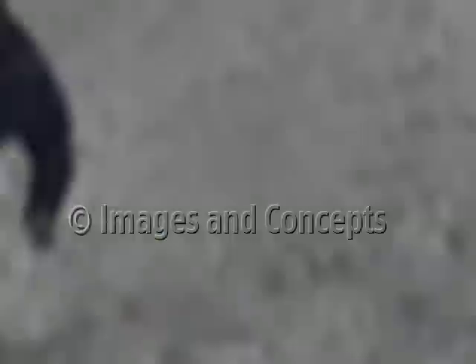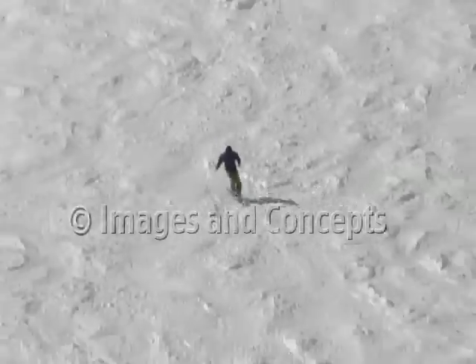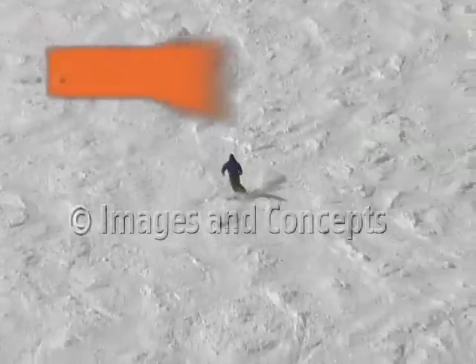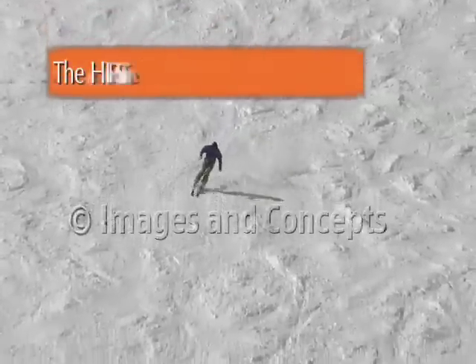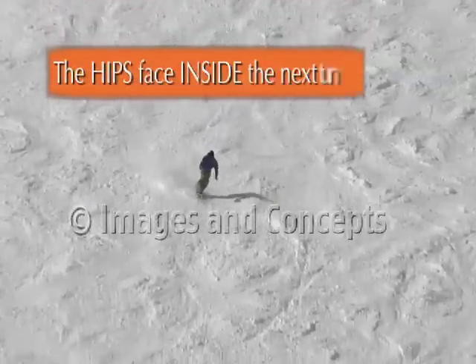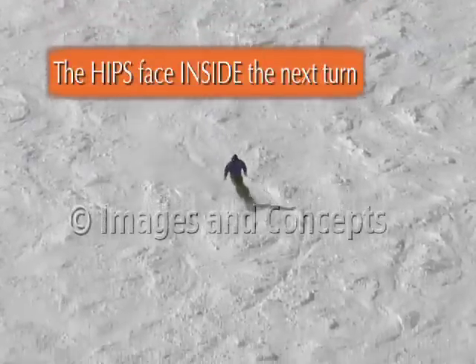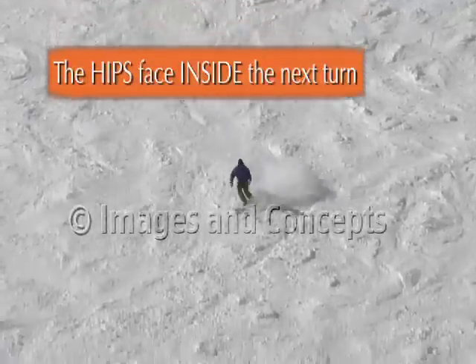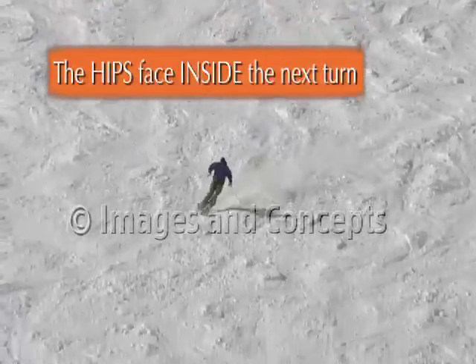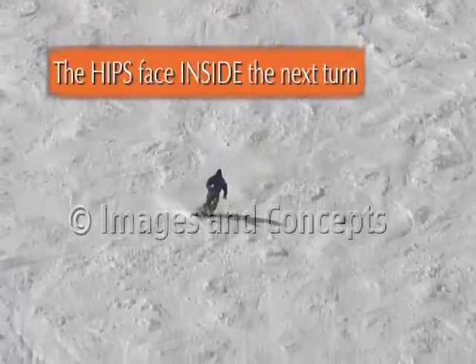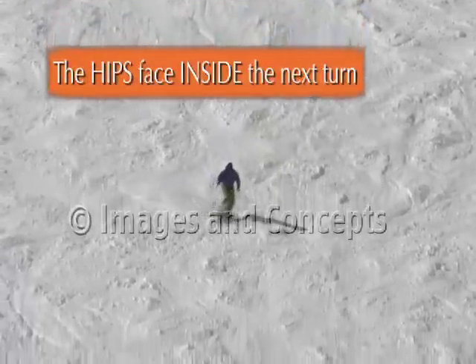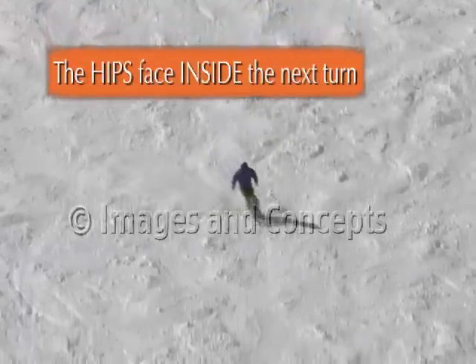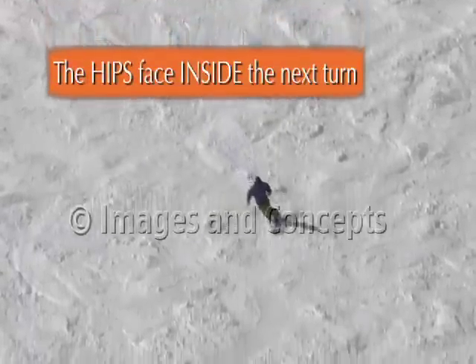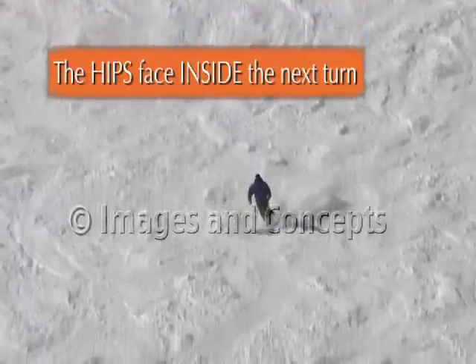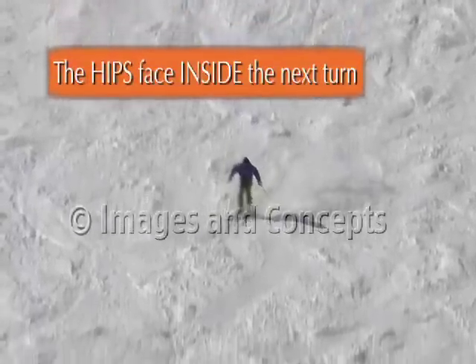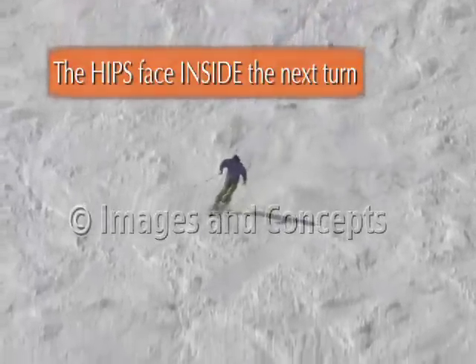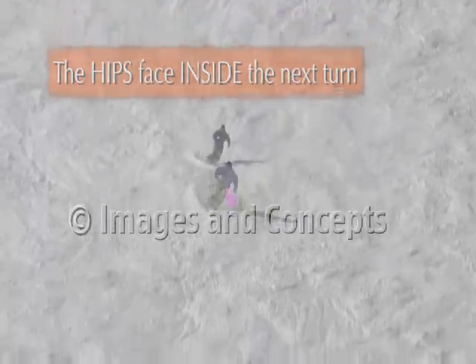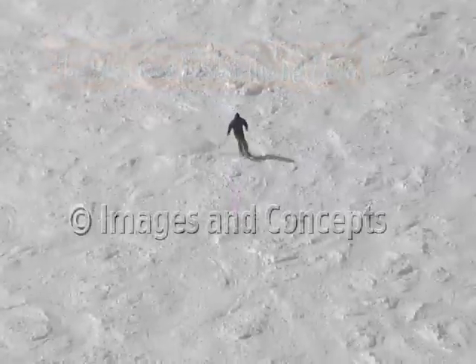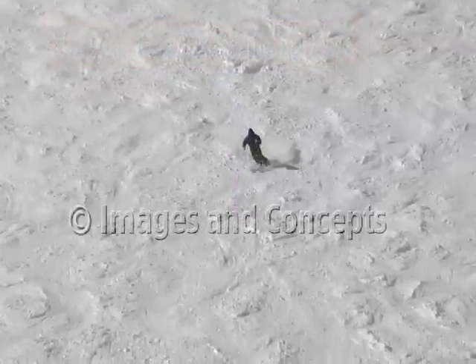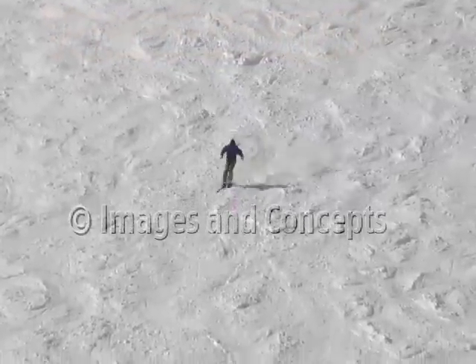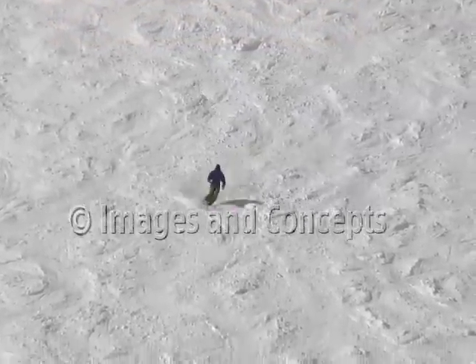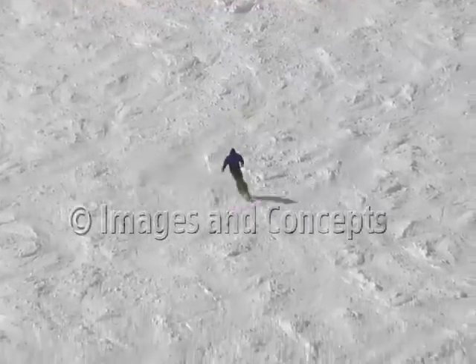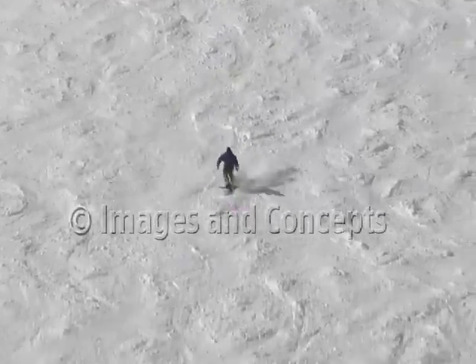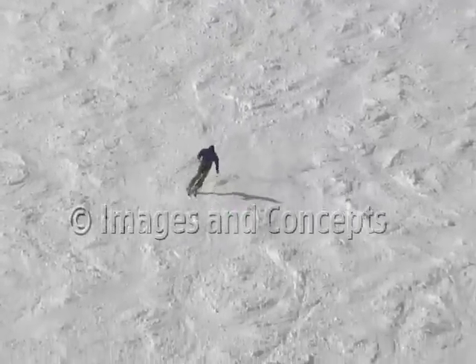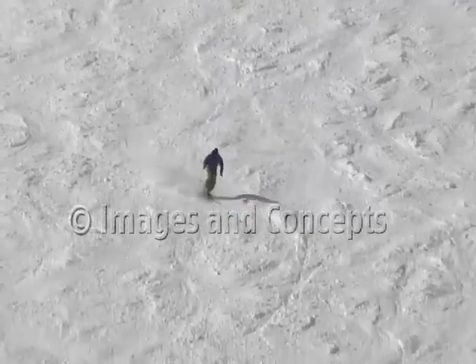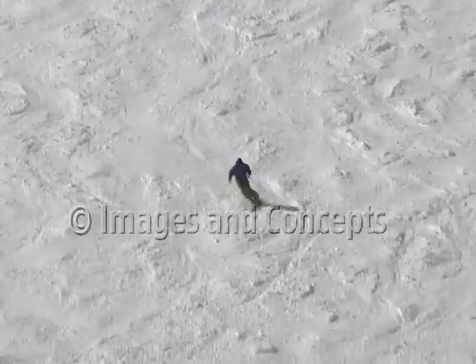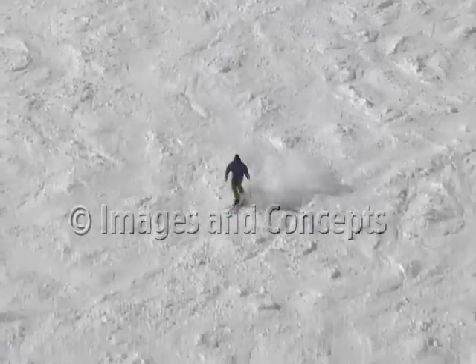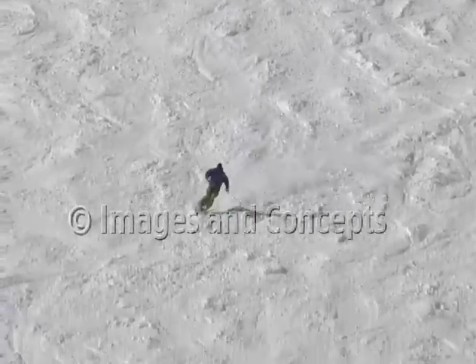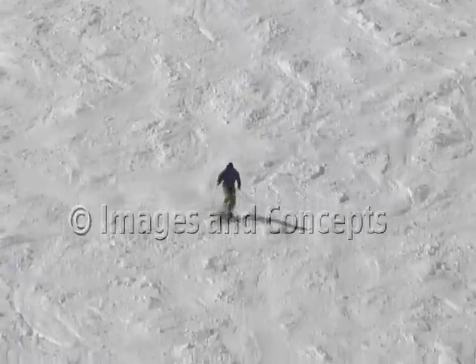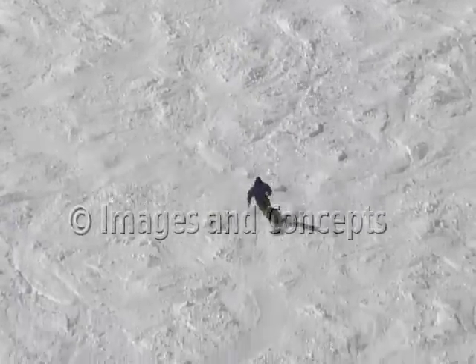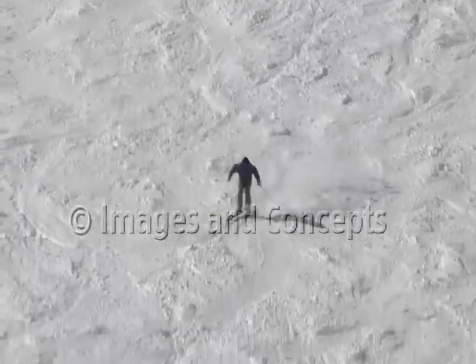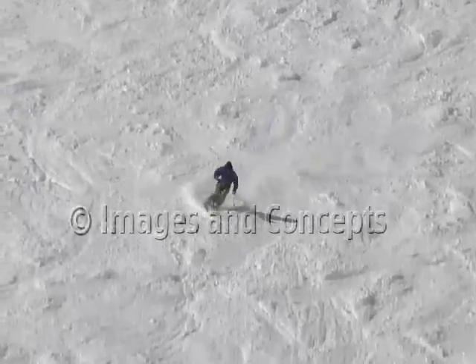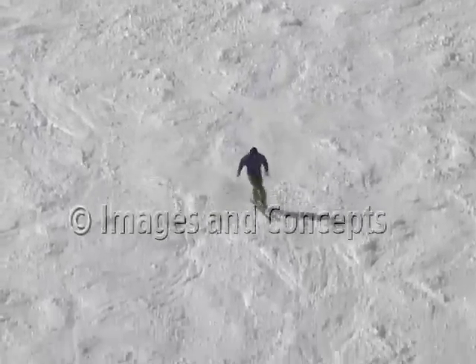We're going to take a closer look at the hips facing inside the next turn and exactly what that means. As you can see here, Michael is keeping his hips from rotating towards the outside of the turn — that's what's really important.